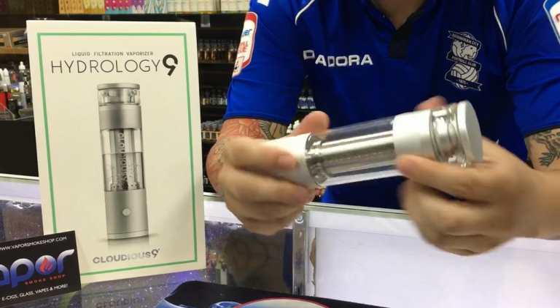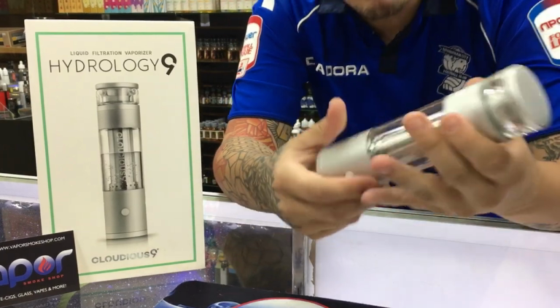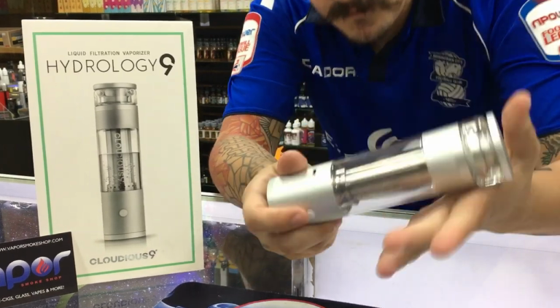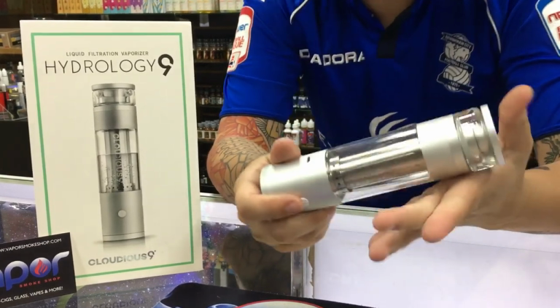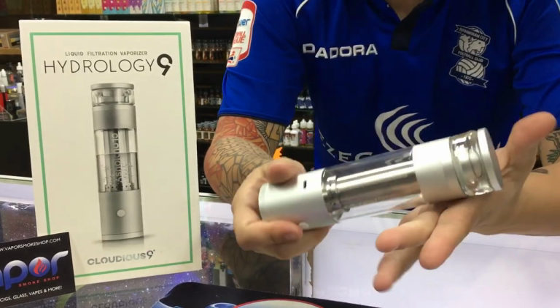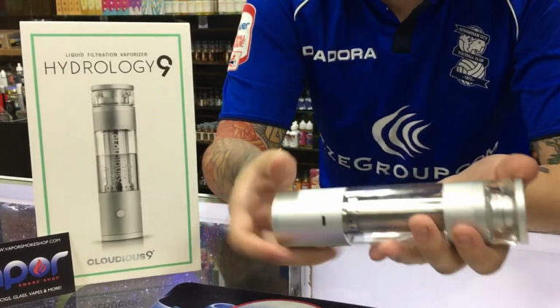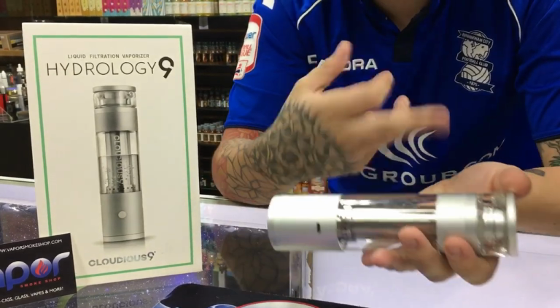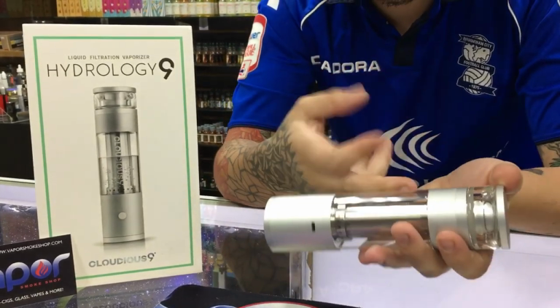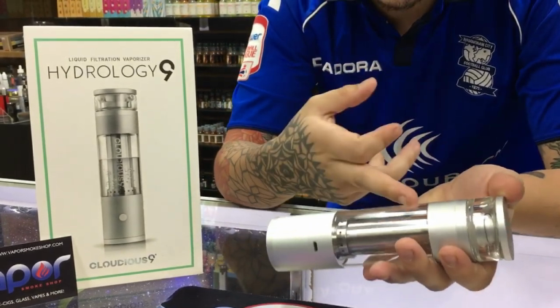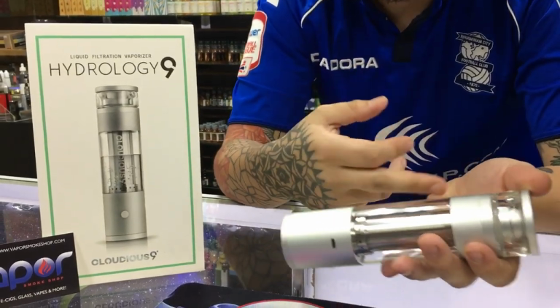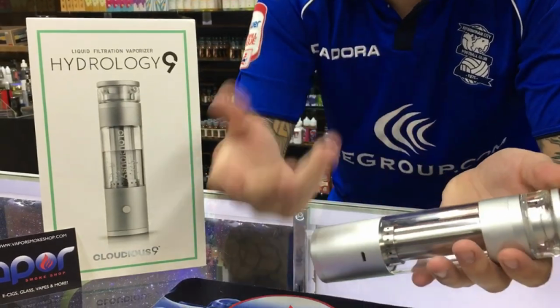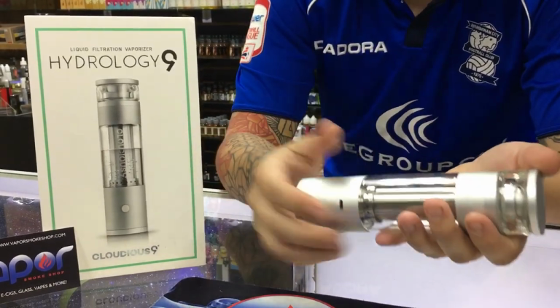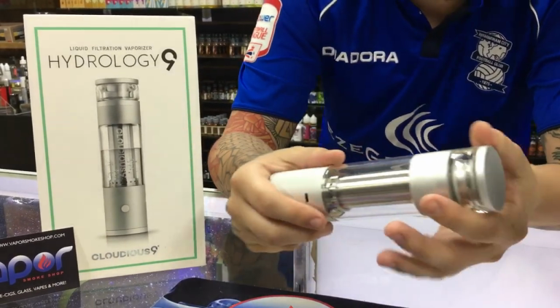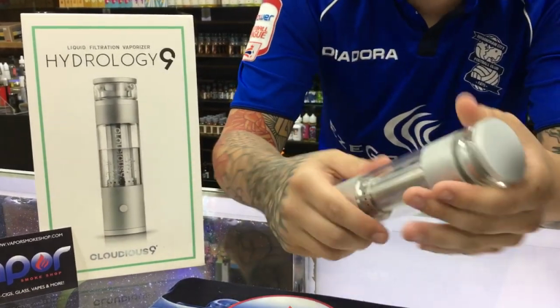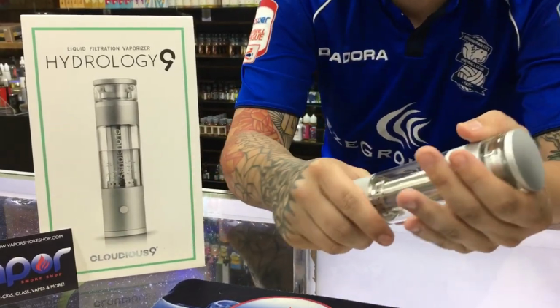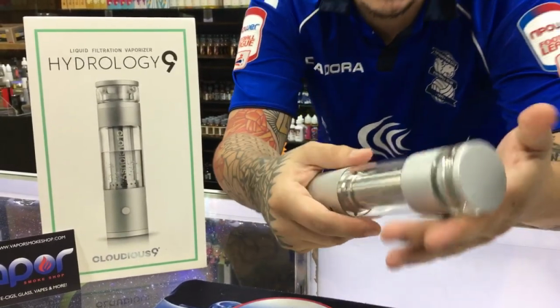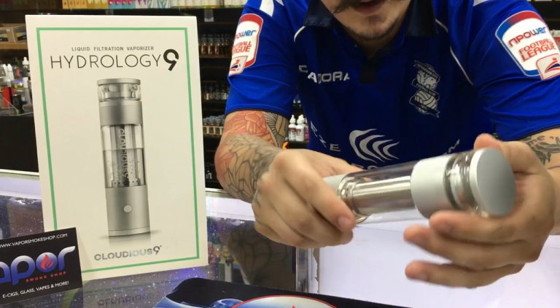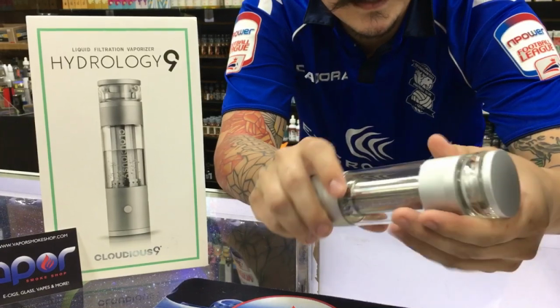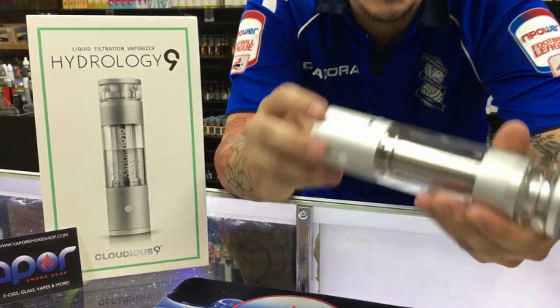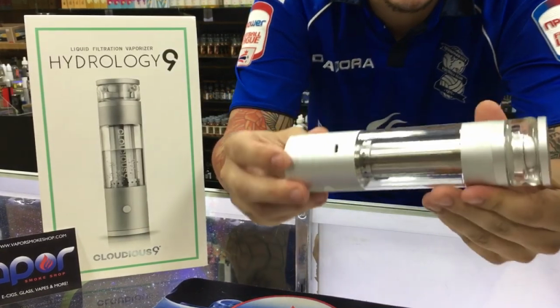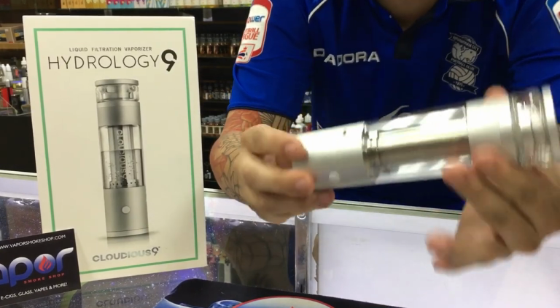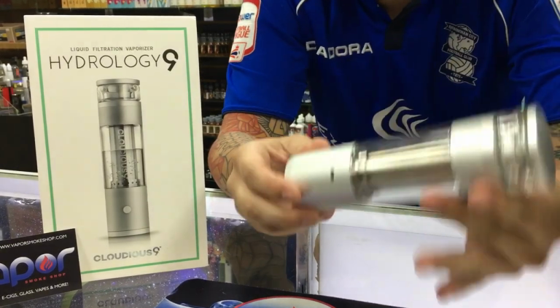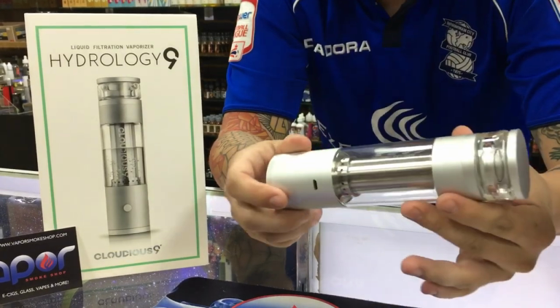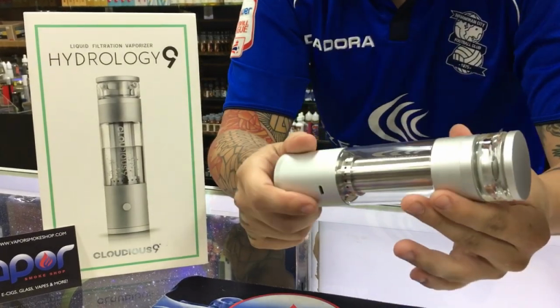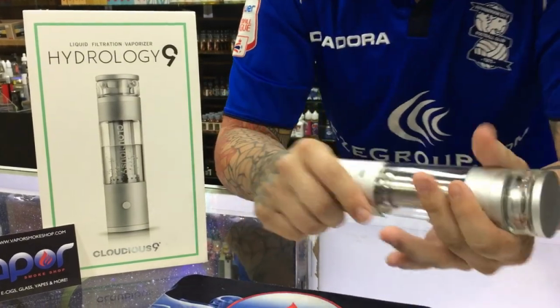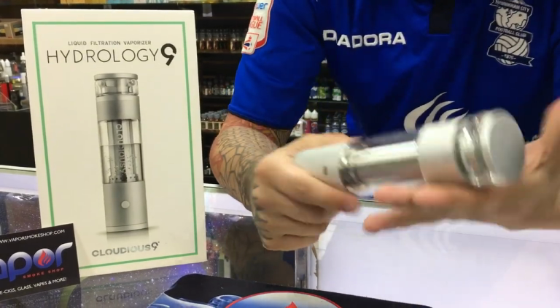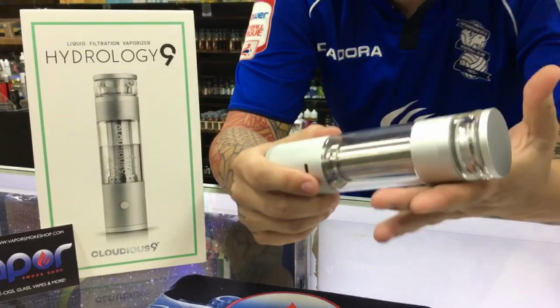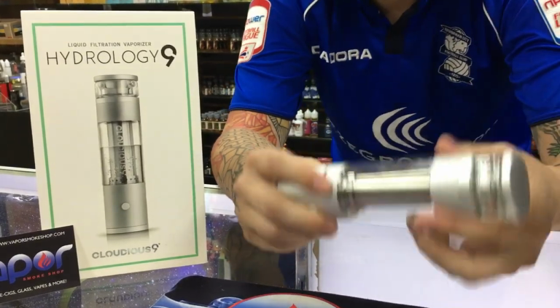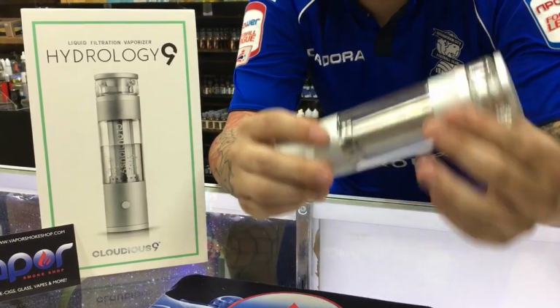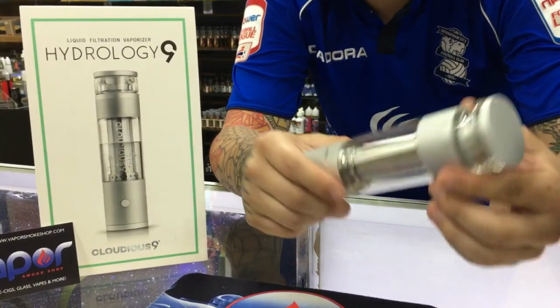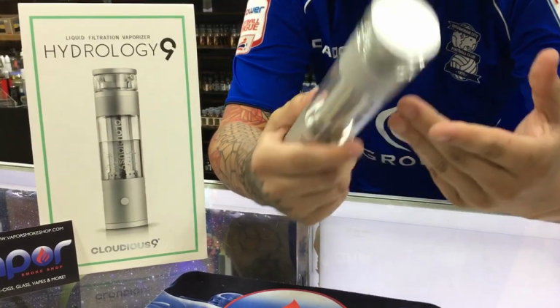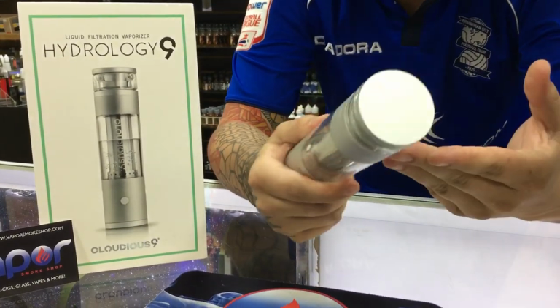Some of my favorite features about the device are the borosilicate glass, which is stronger than normal glass and more break resistant, as well as the space-age aluminum alloy, which is going to help with the anti-leak as well as anti-rust protection.